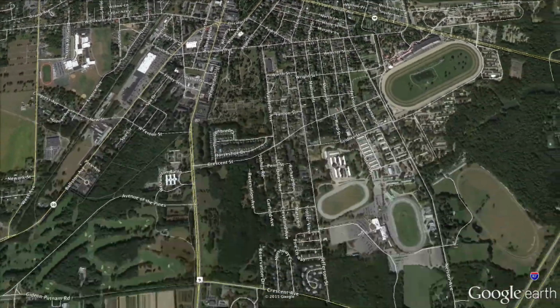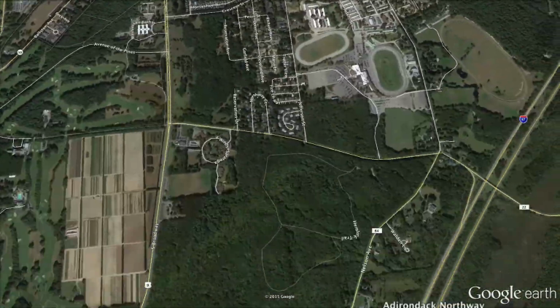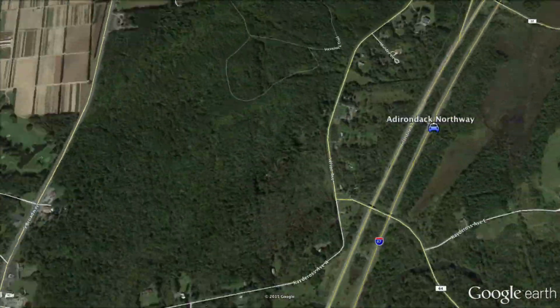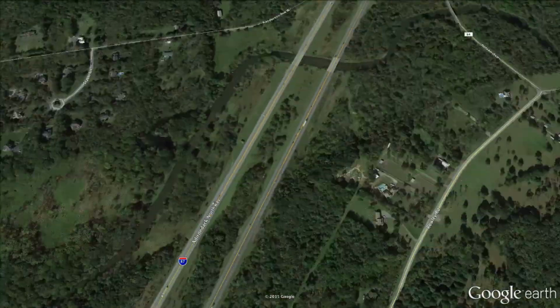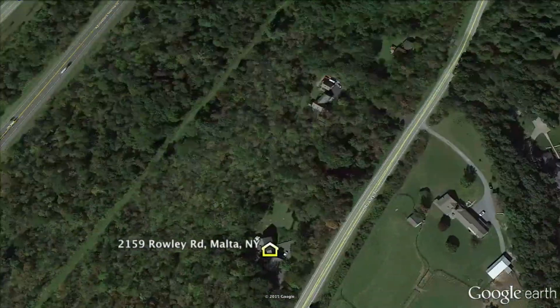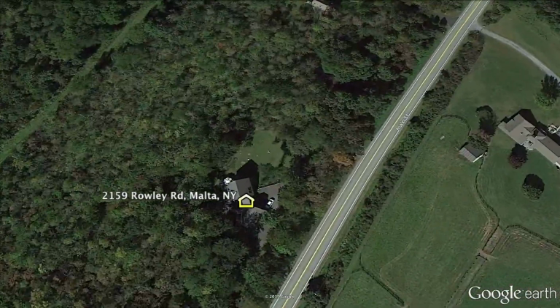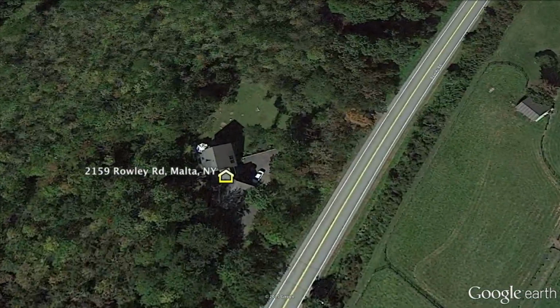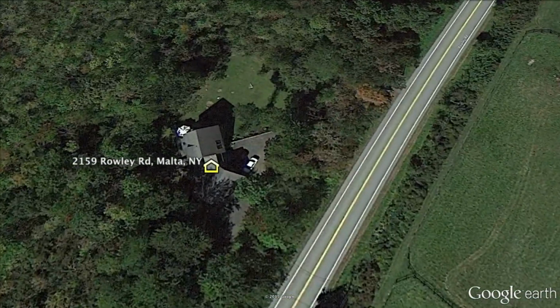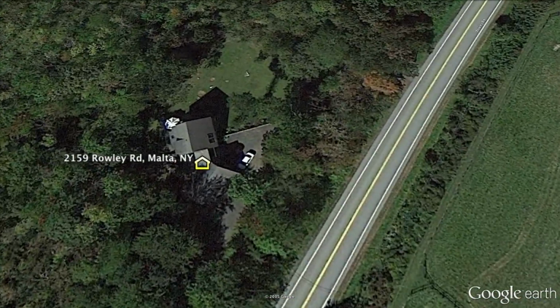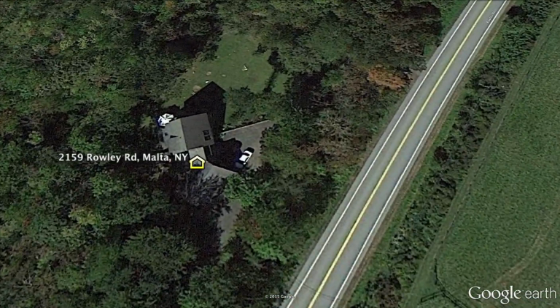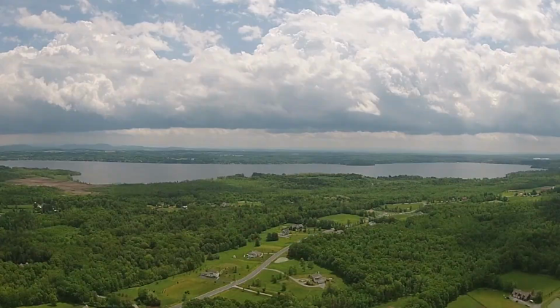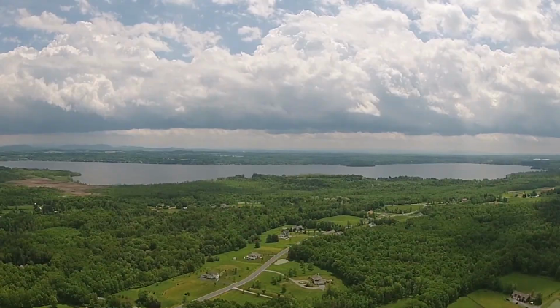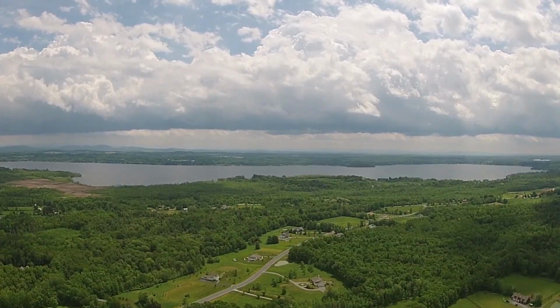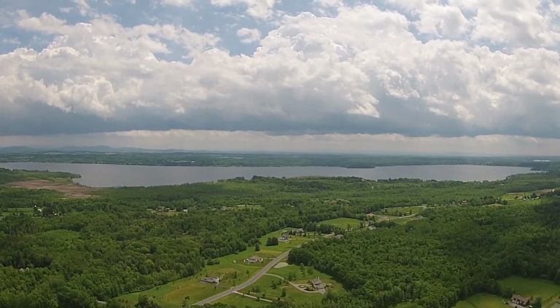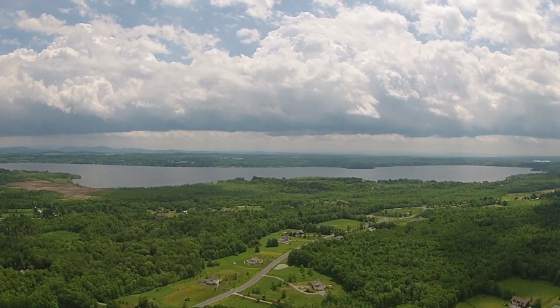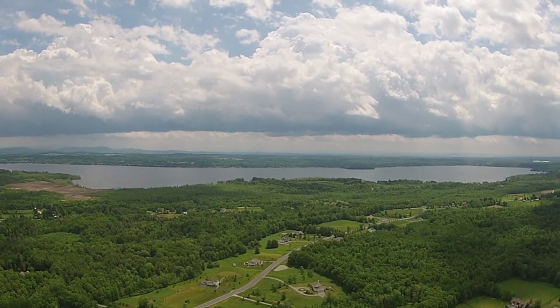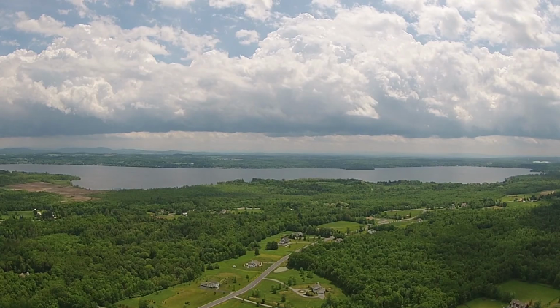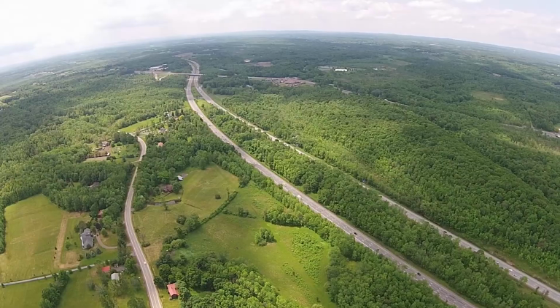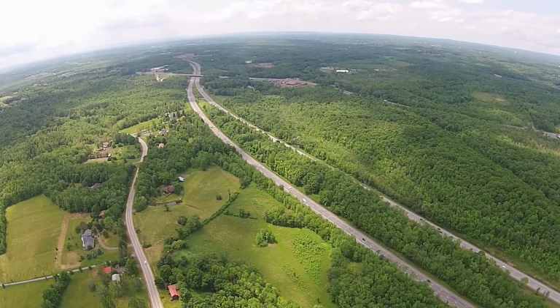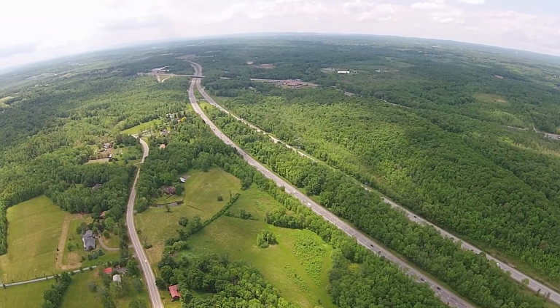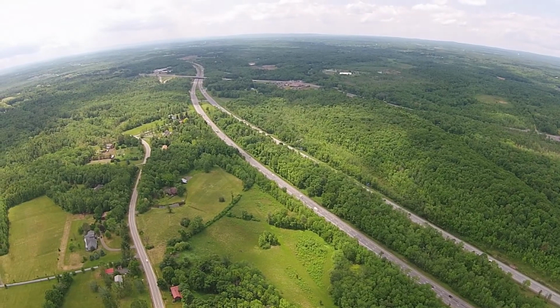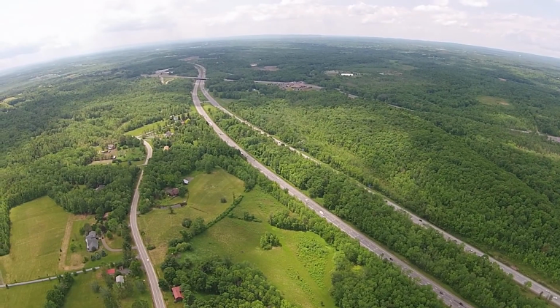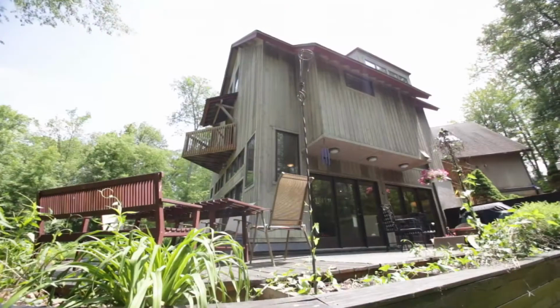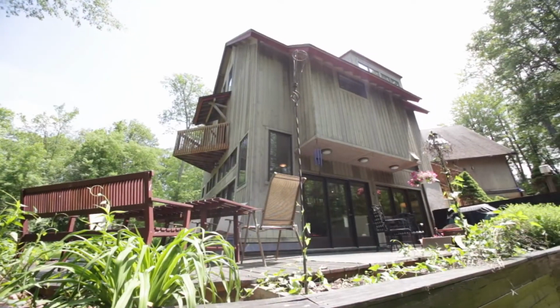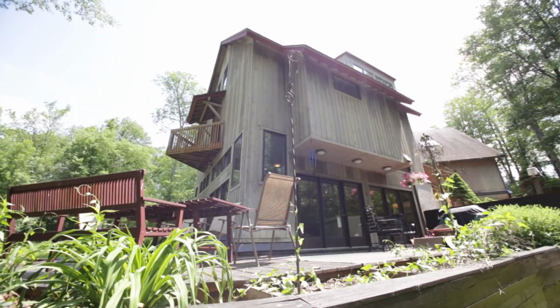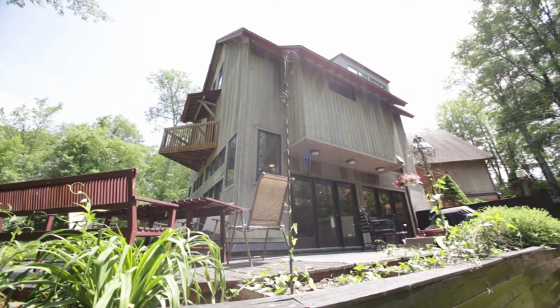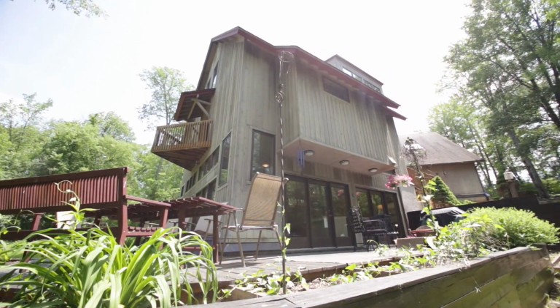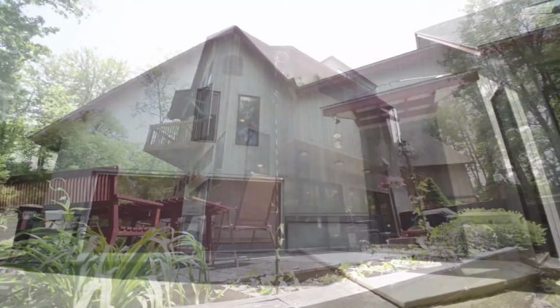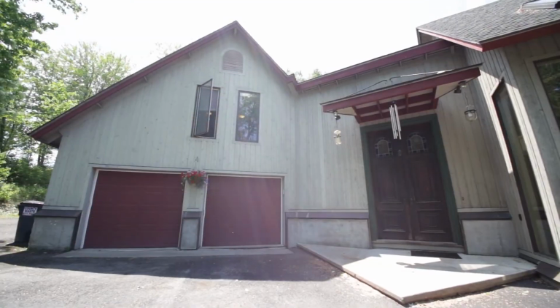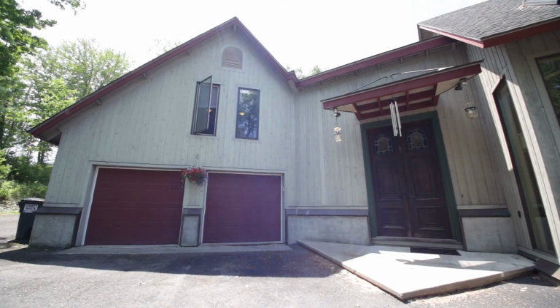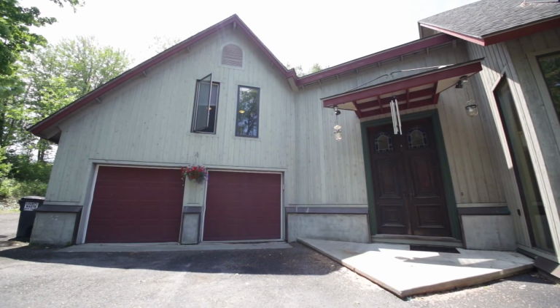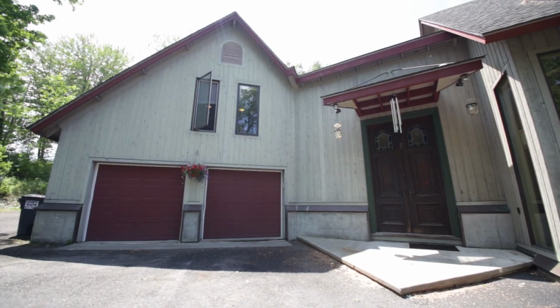Located close to downtown Saratoga, tech companies, Saratoga Lake, and The Northway, this property is convenient to work, travel, and recreation while maintaining the luxury of a private setting.